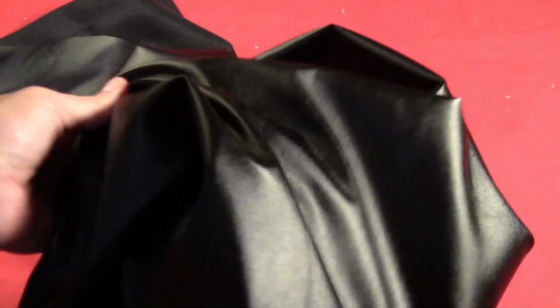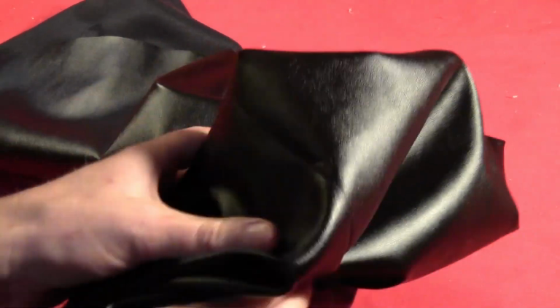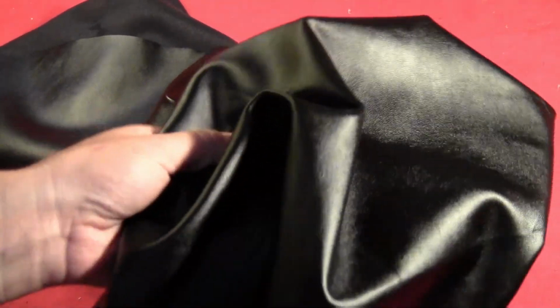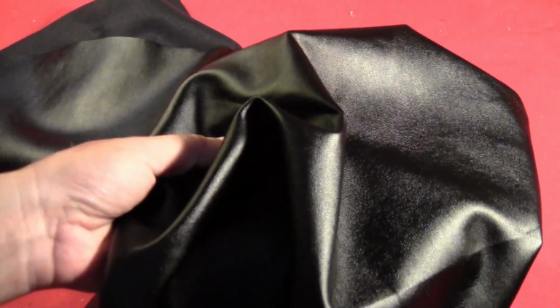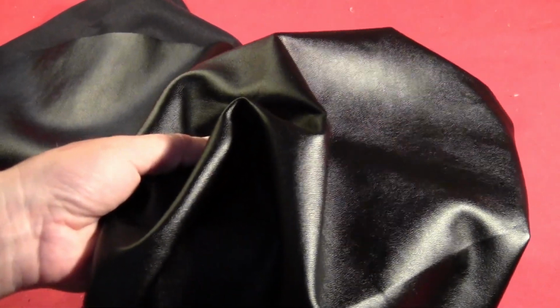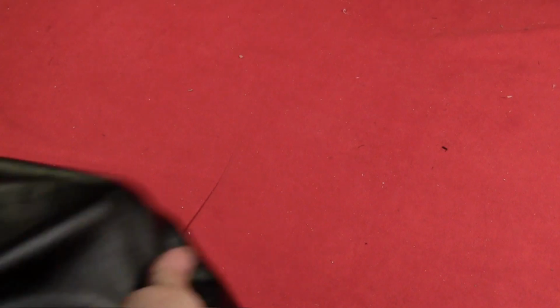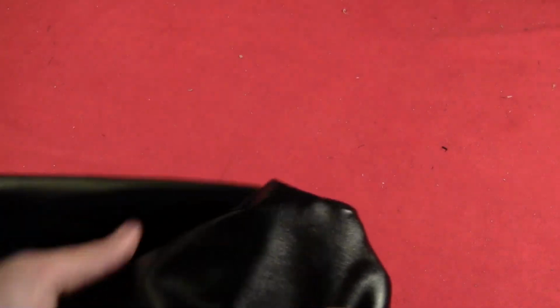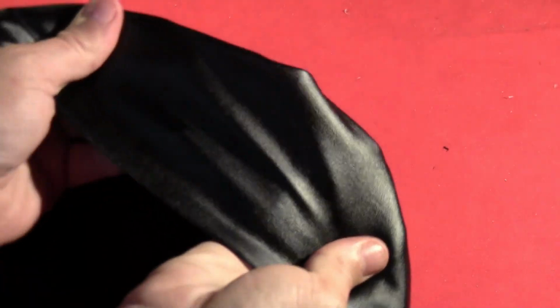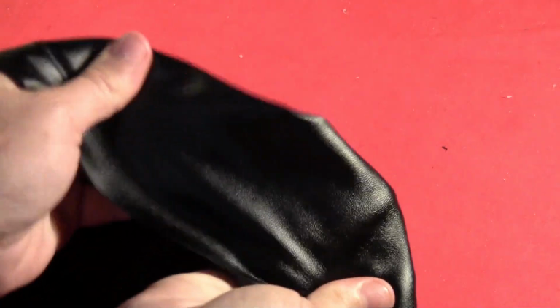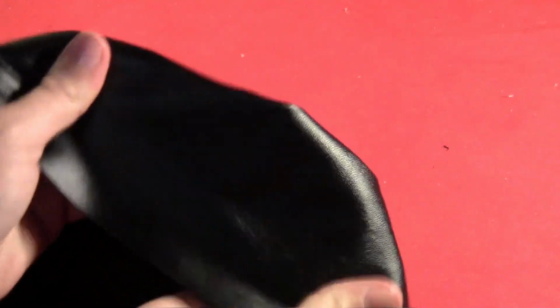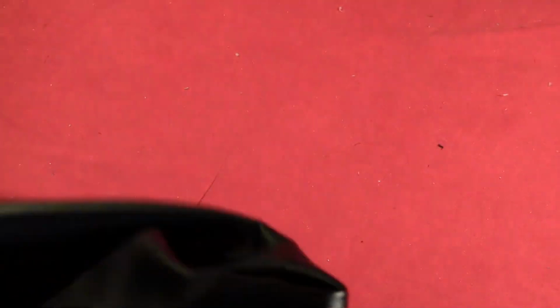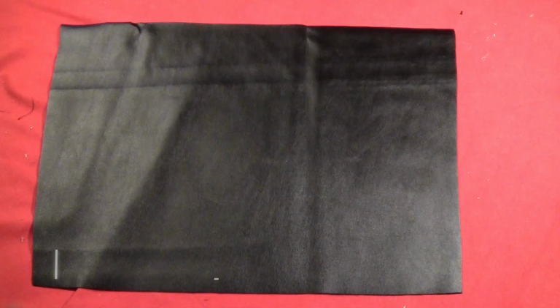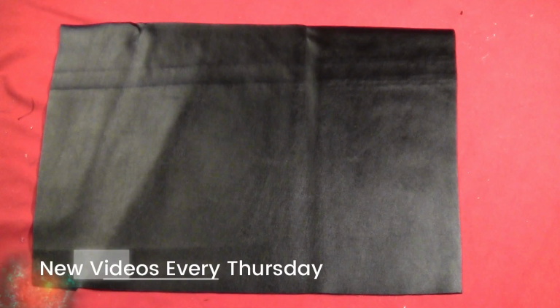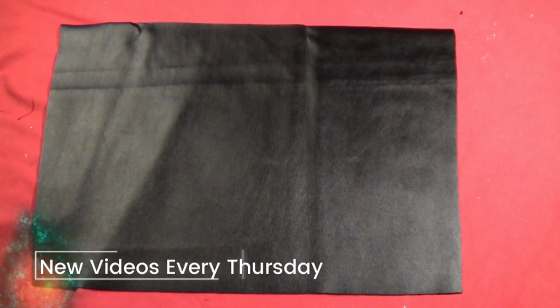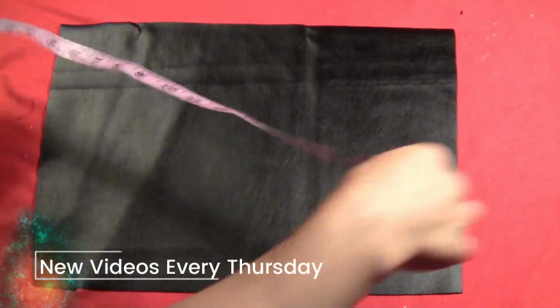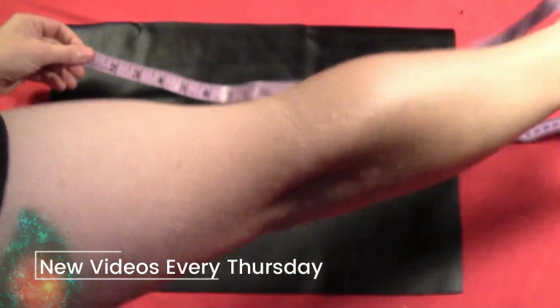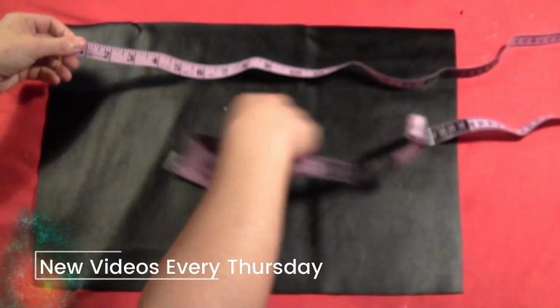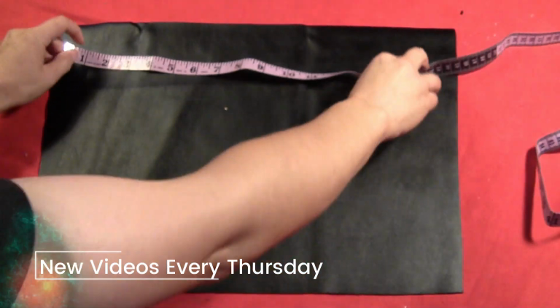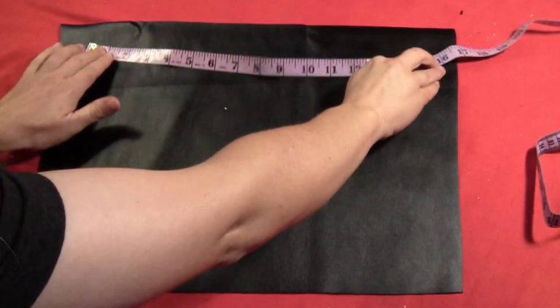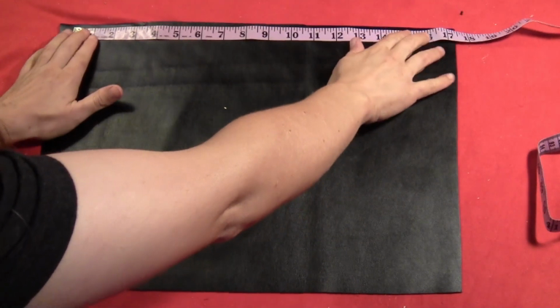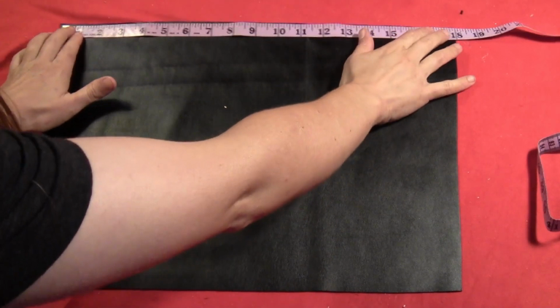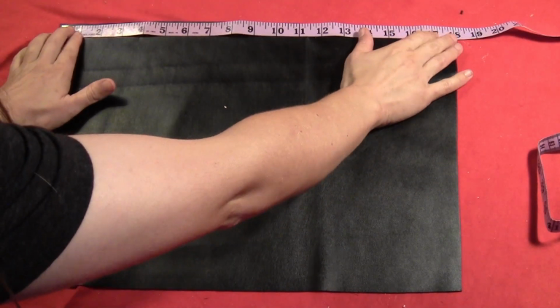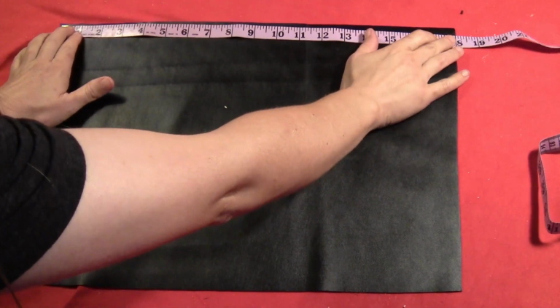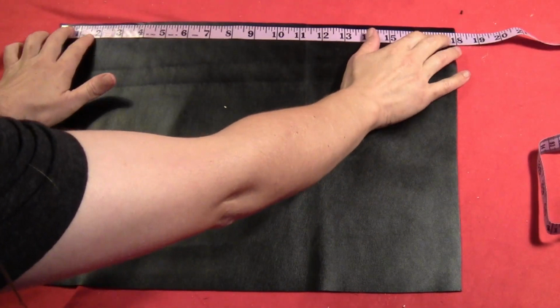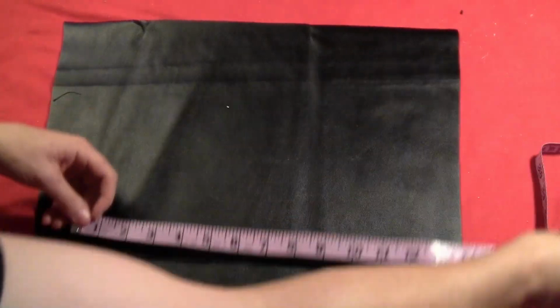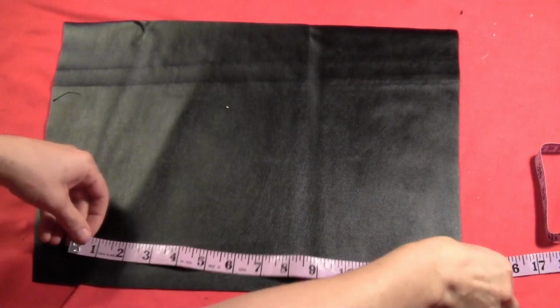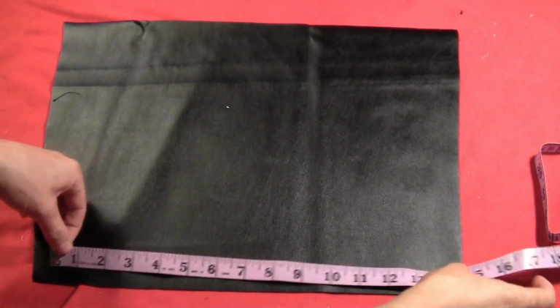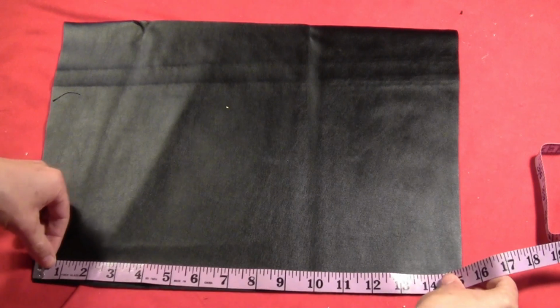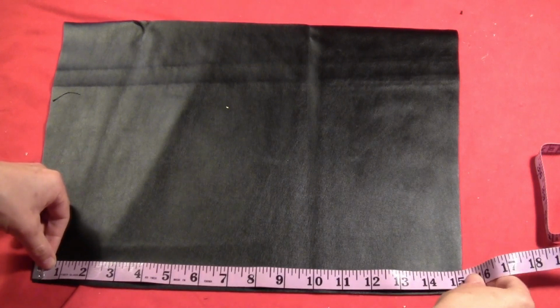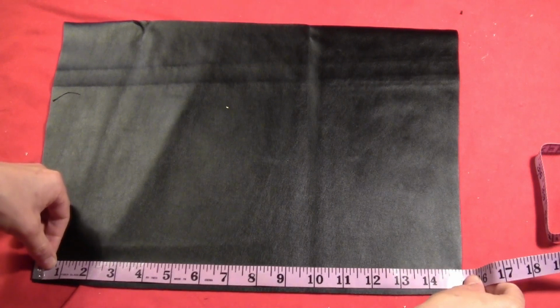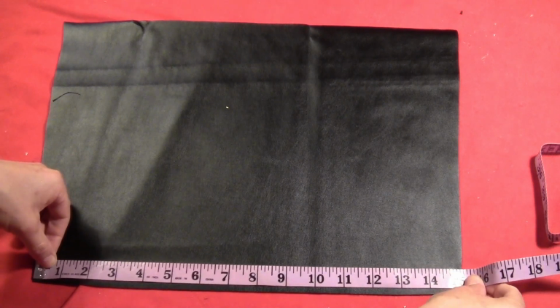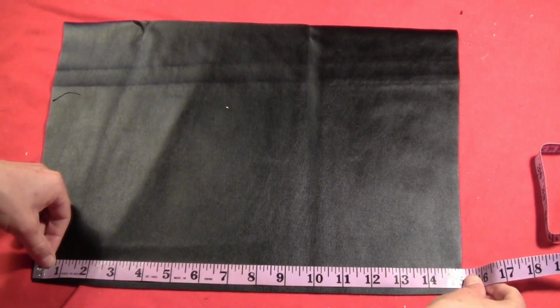Then get yourself some fake black leather. The stuff is nice and stretchy — you can find it at Joann's next to the pleather. Cut a piece where the top is the measurement of your thigh plus one inch and the bottom is the measurement of the boots plus half an inch.